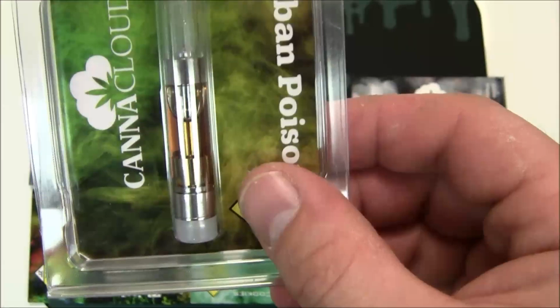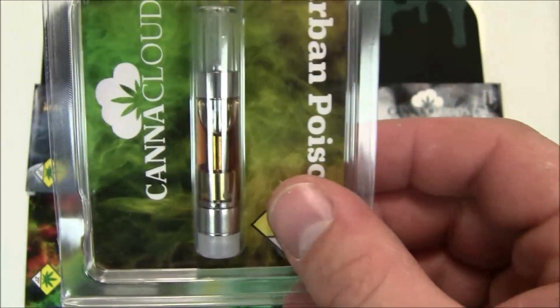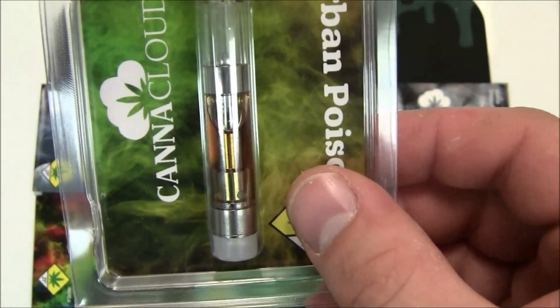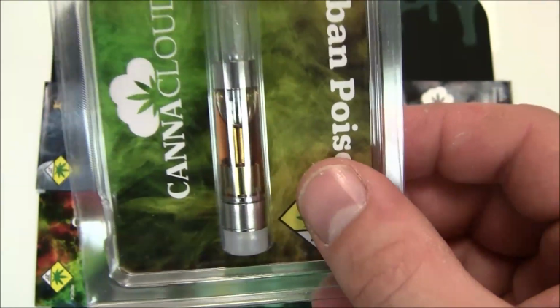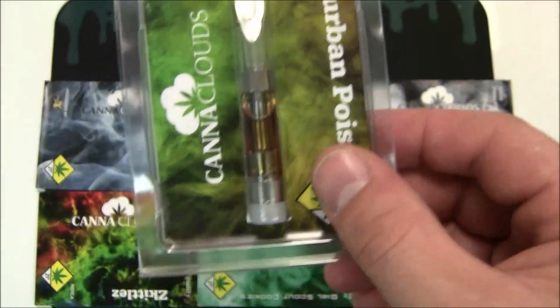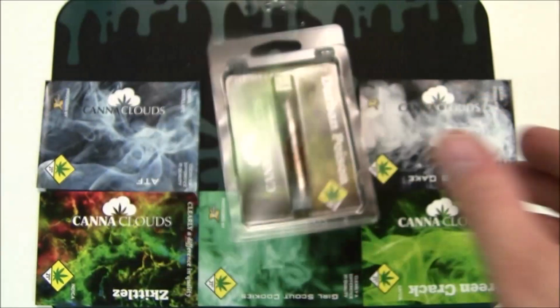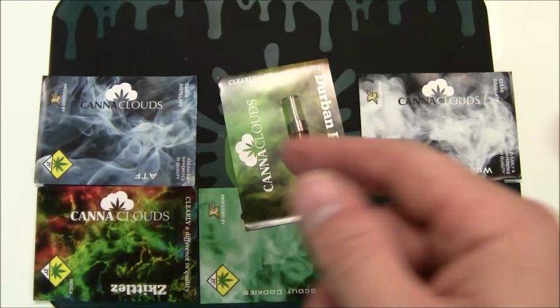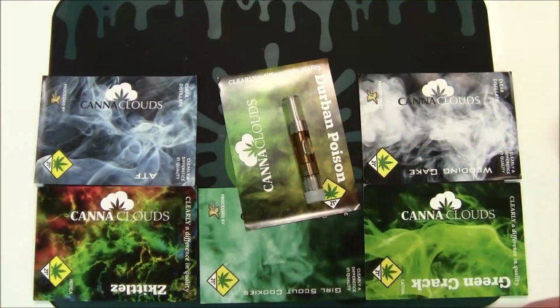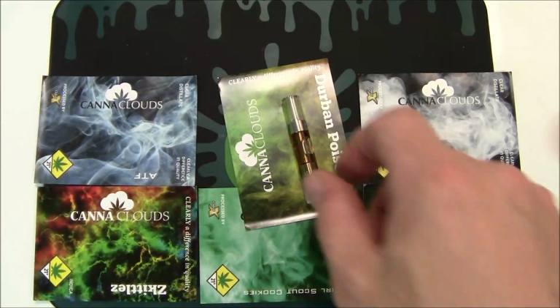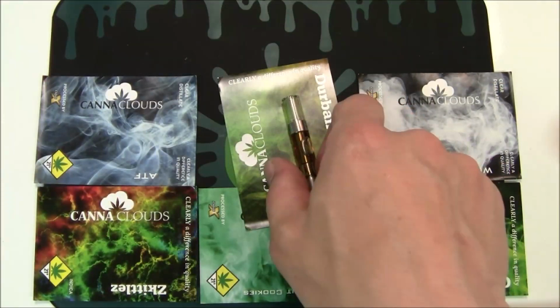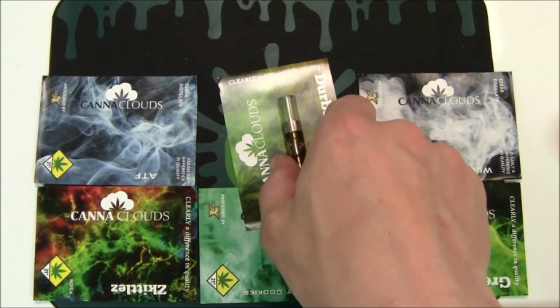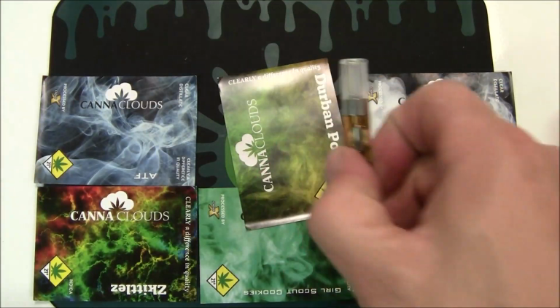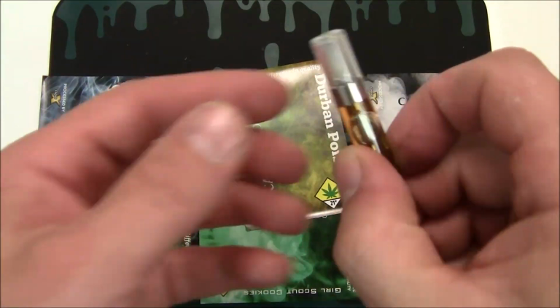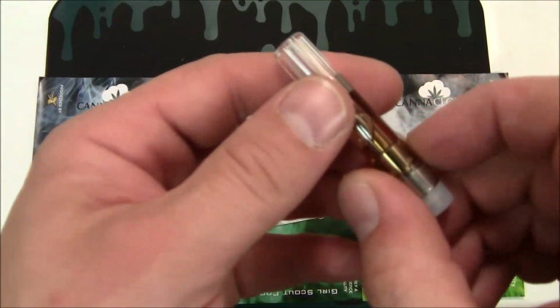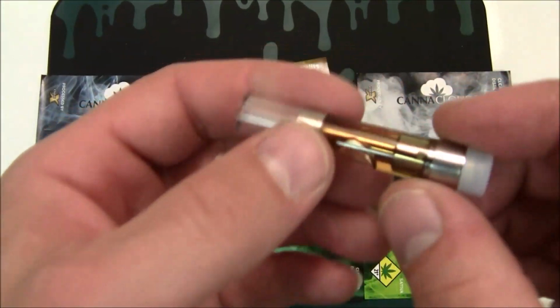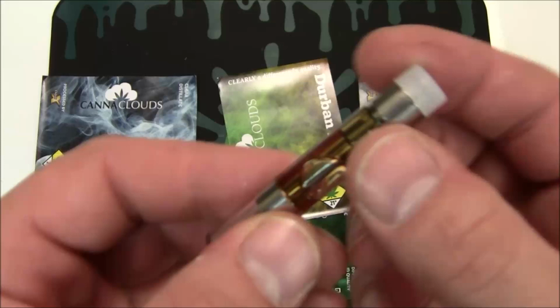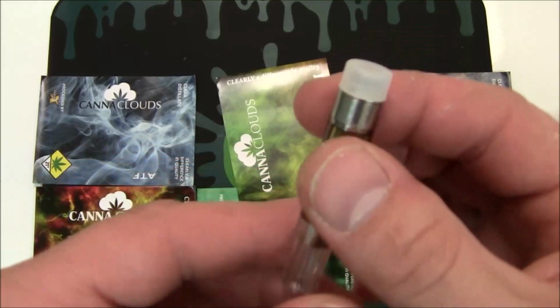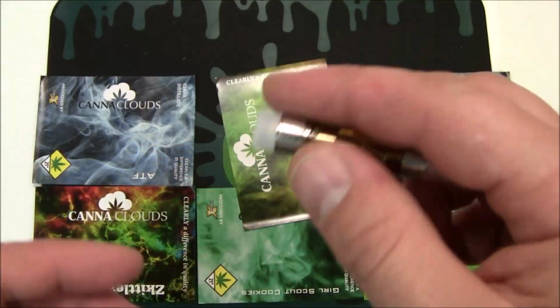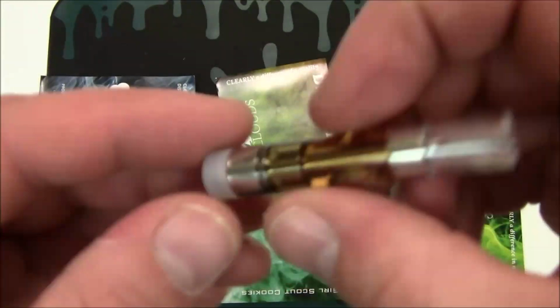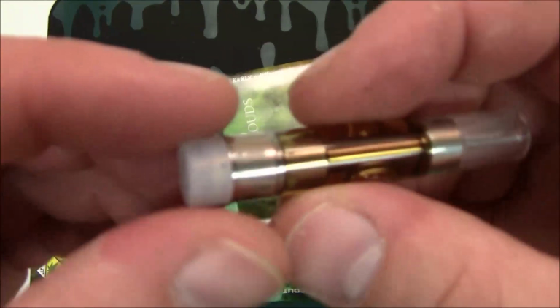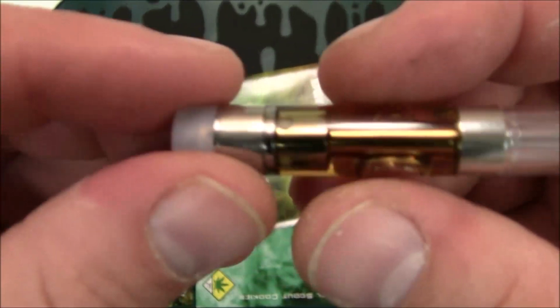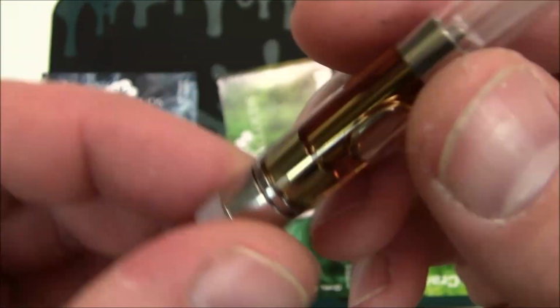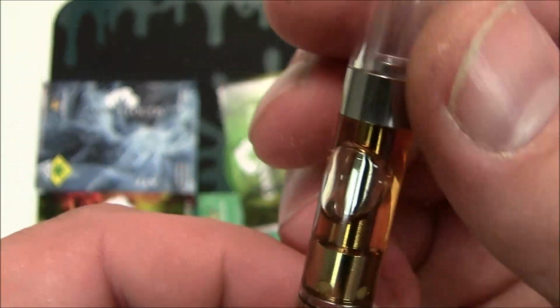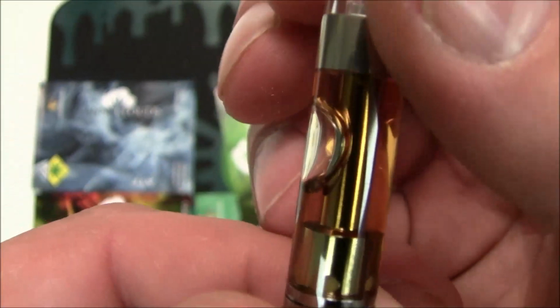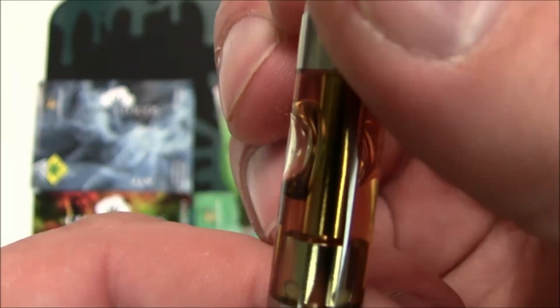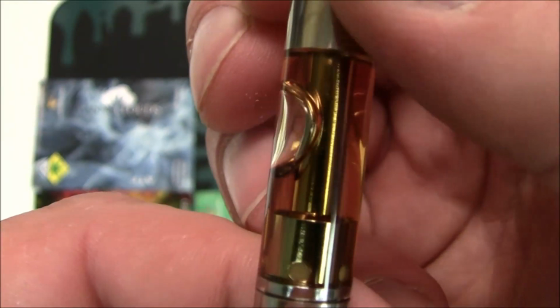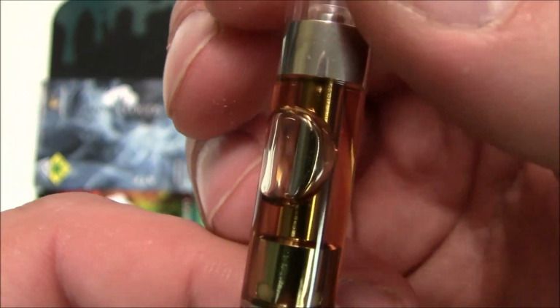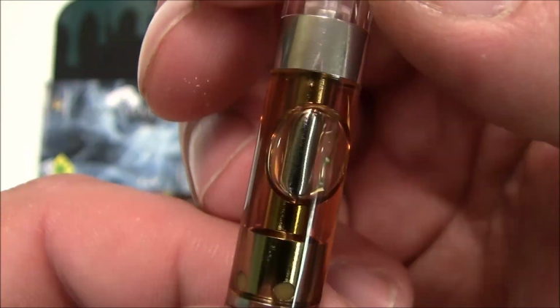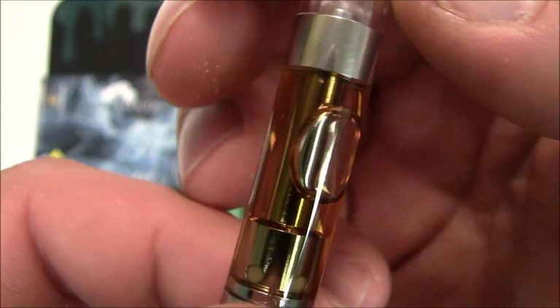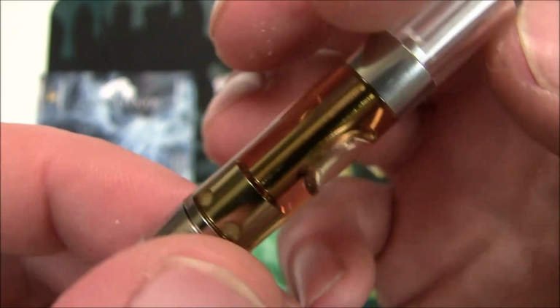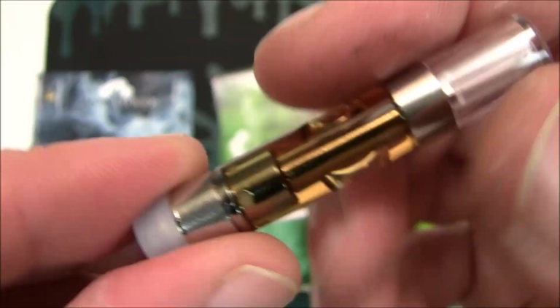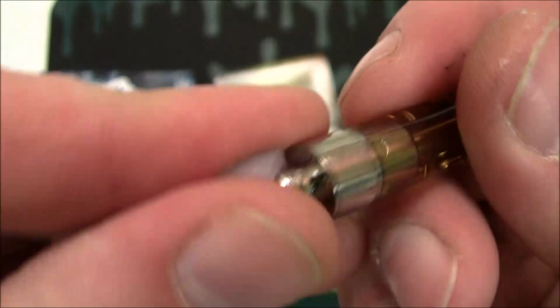Let's try to open this thing up. Let's have a look-see at this — some beautiful oil. Nice clarity on it.